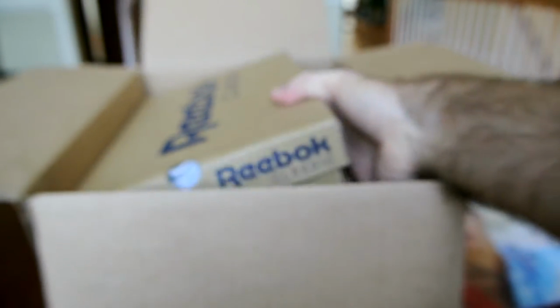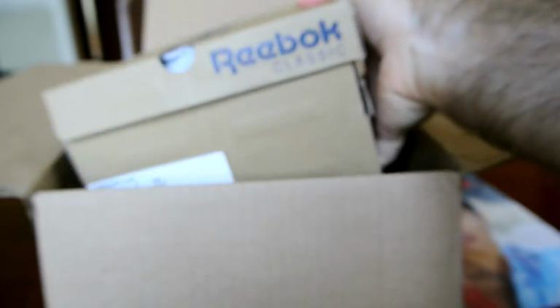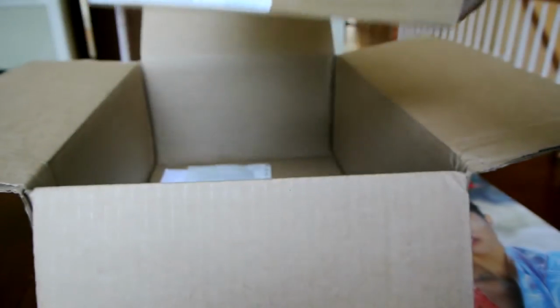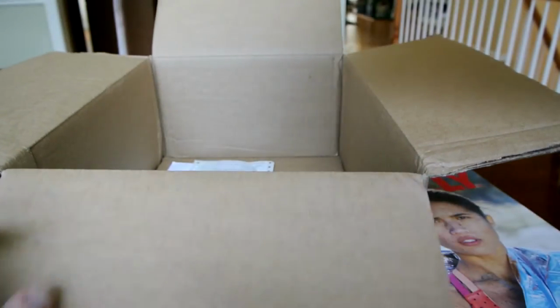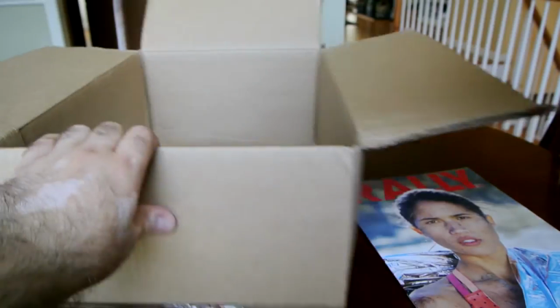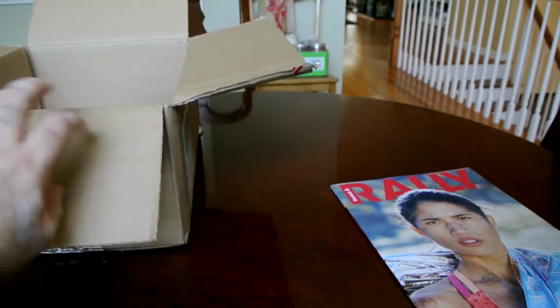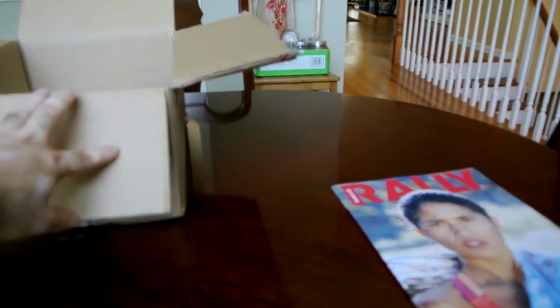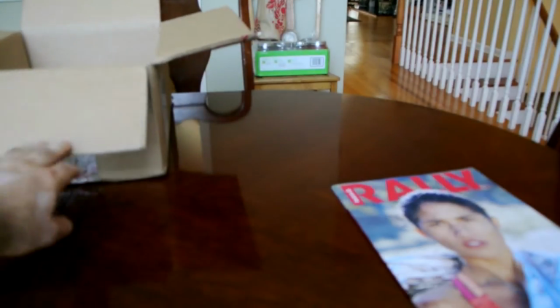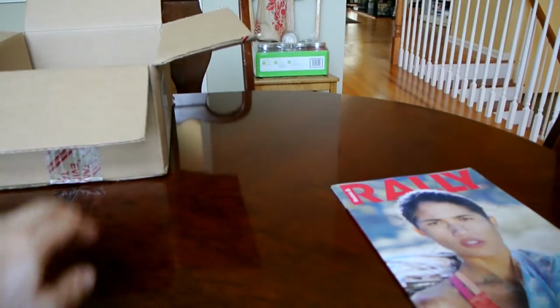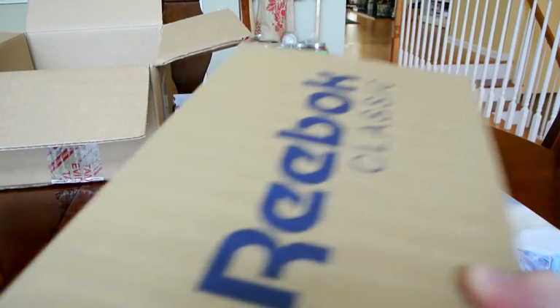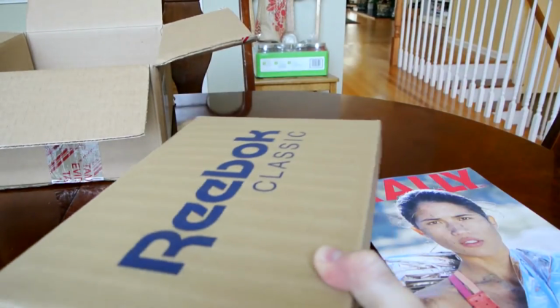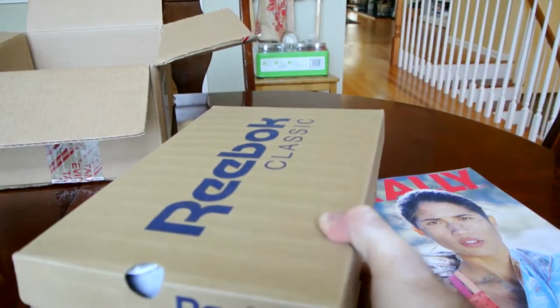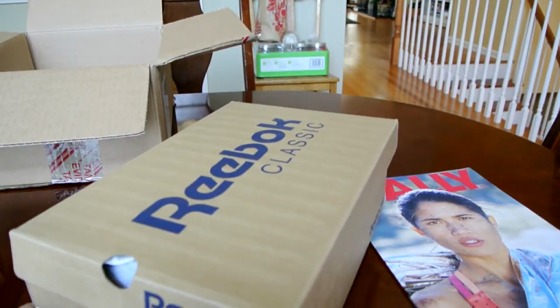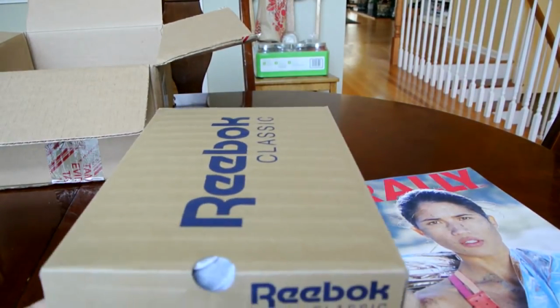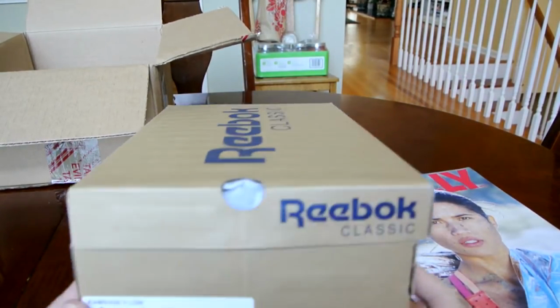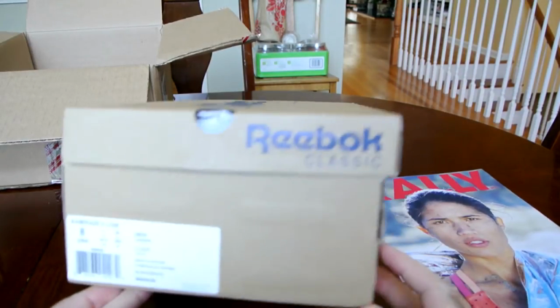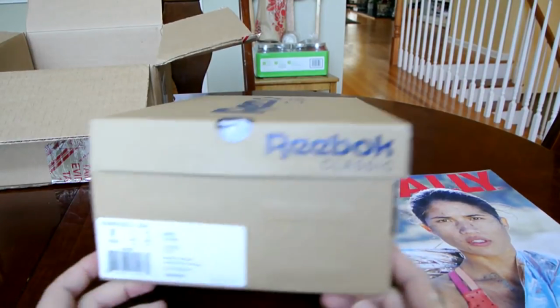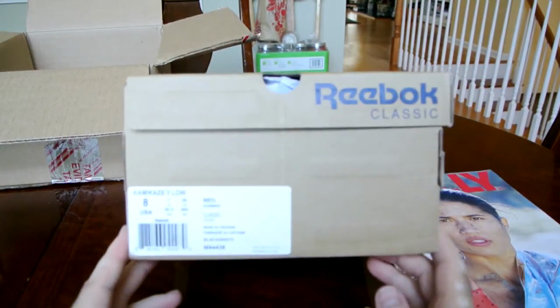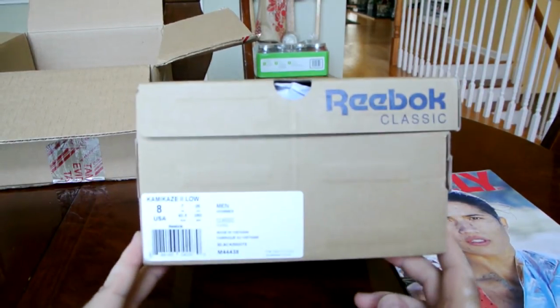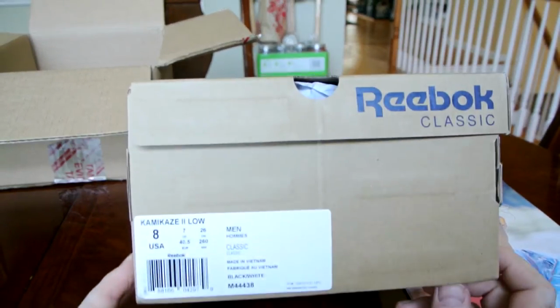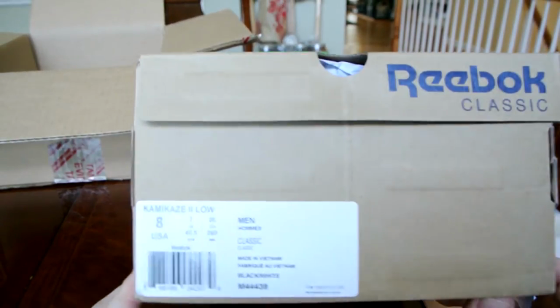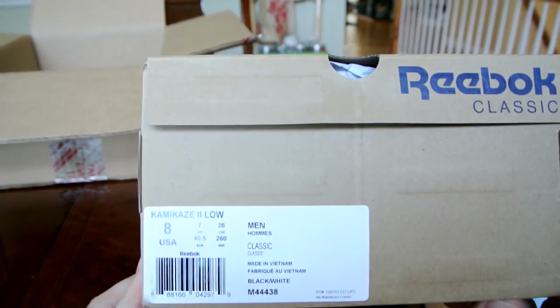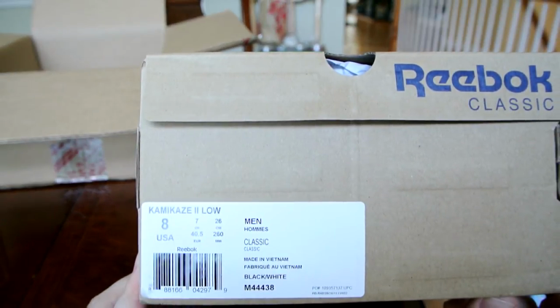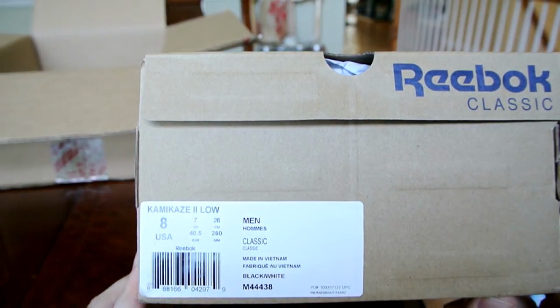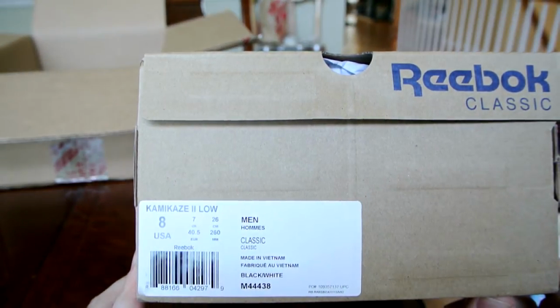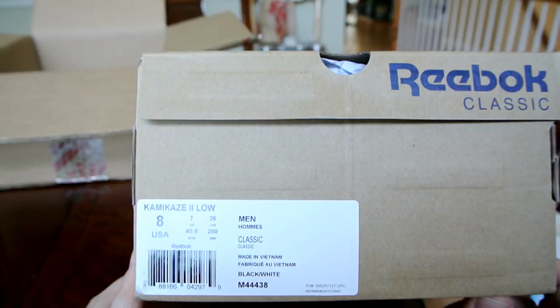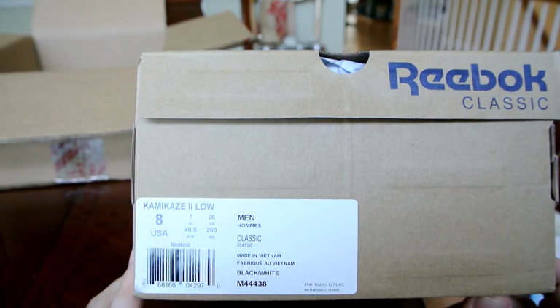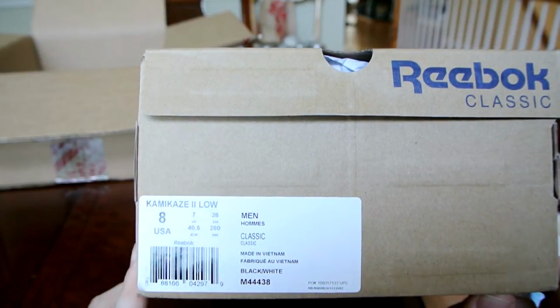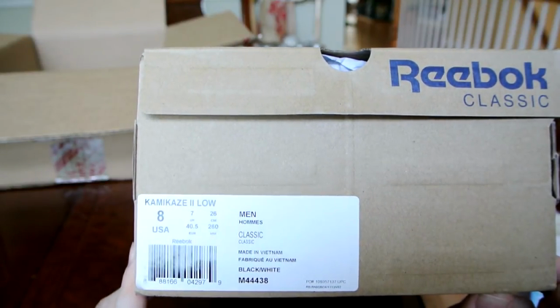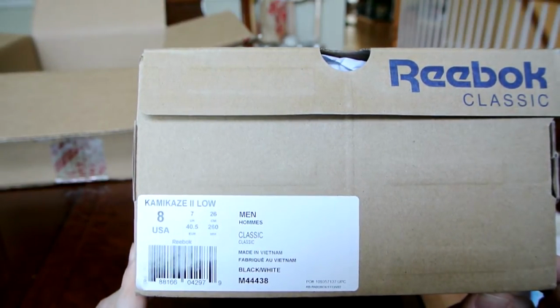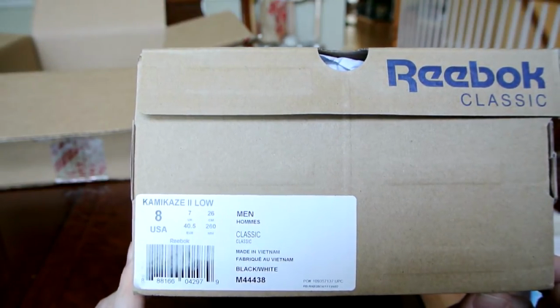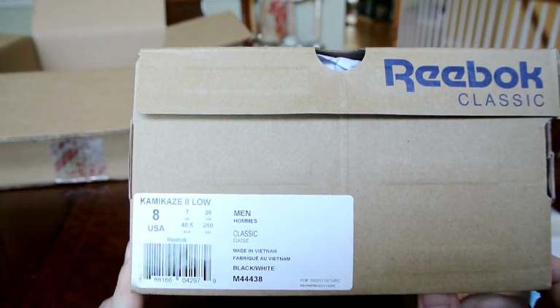I'm excited to see these ones. Let me just get this big box out of the way and show you what I got. This is the latest pickup, guys. As you can see, Kamikaze 2 Lows in the black and white colorway.